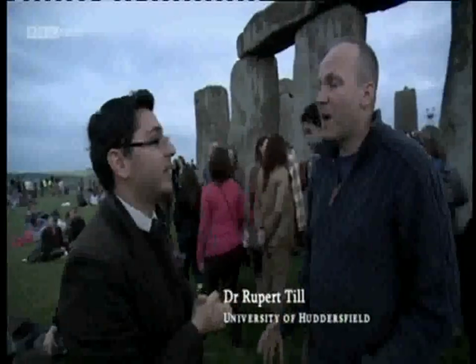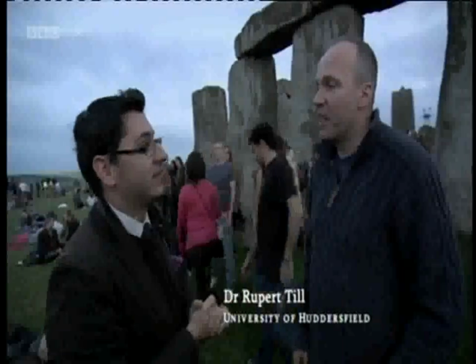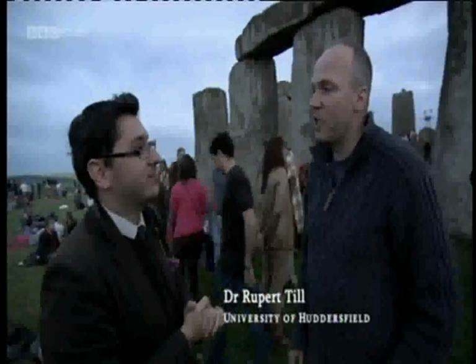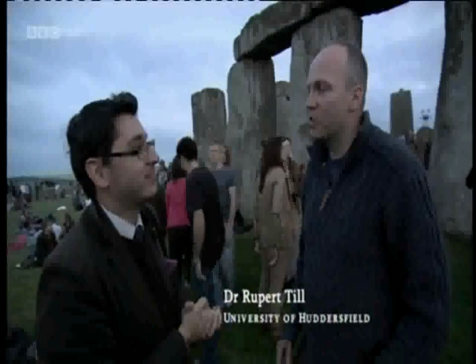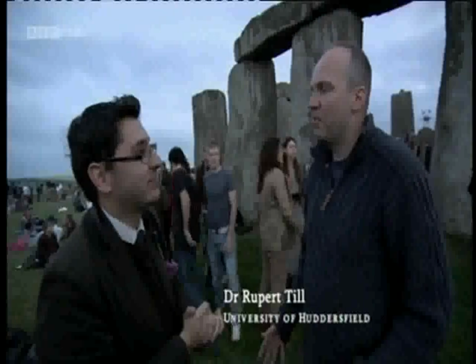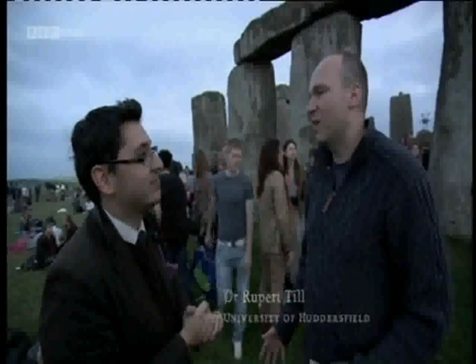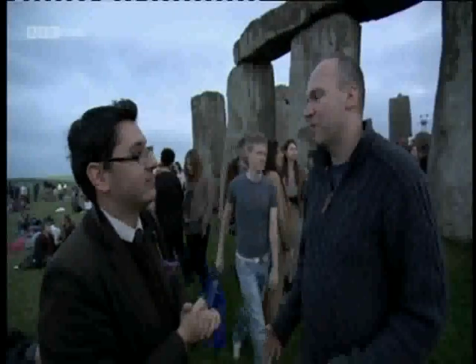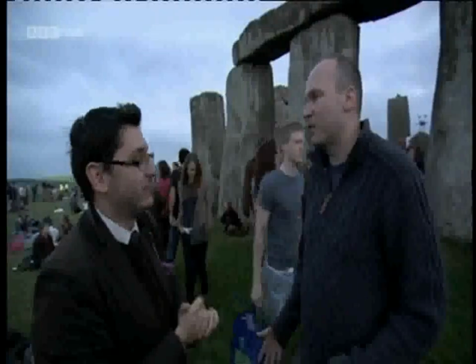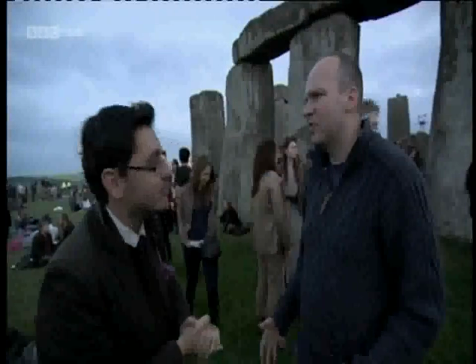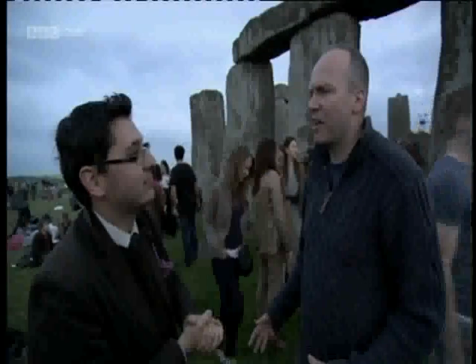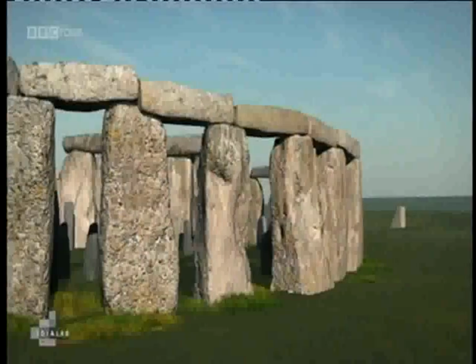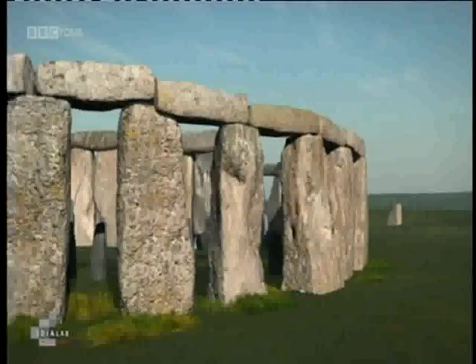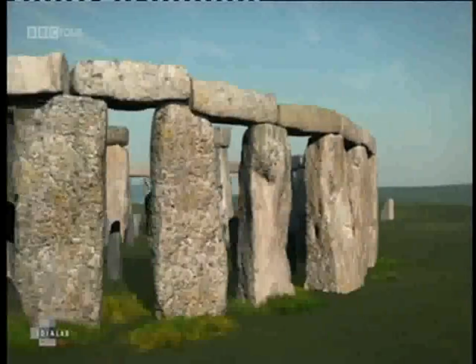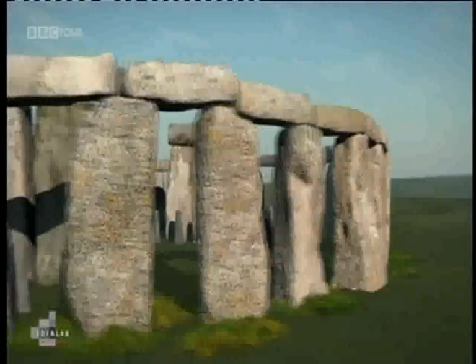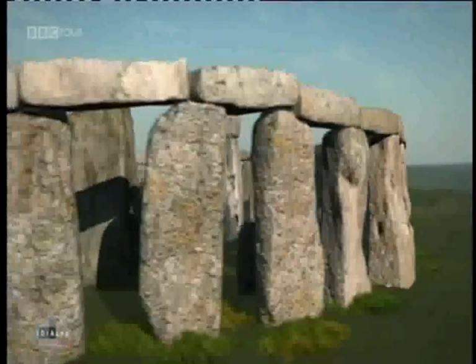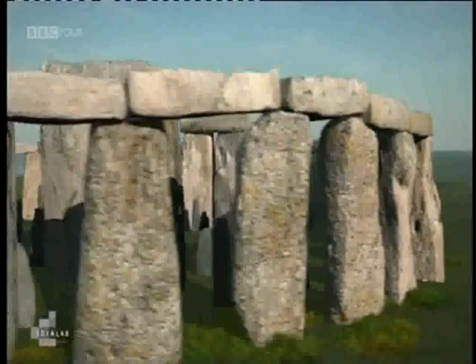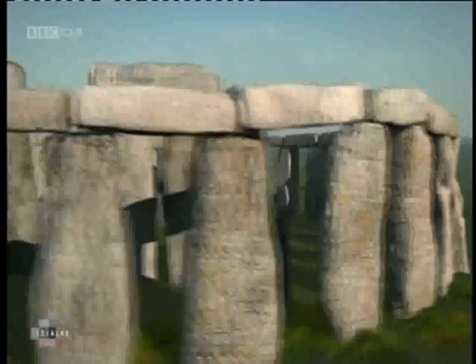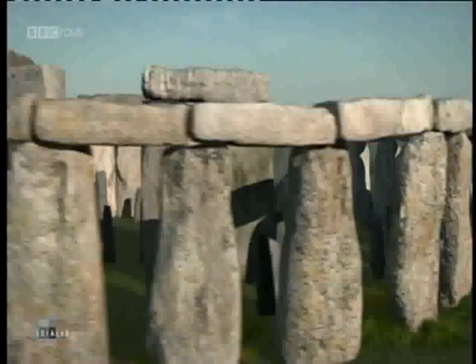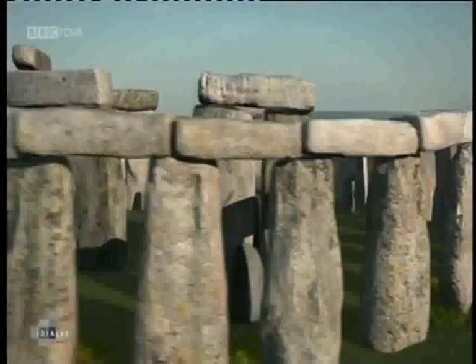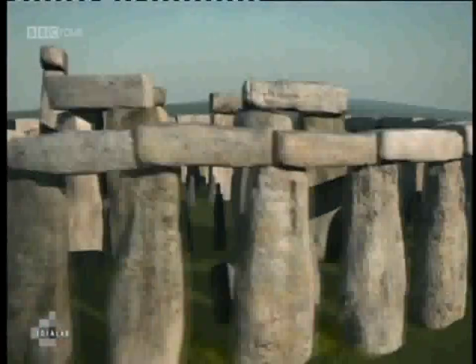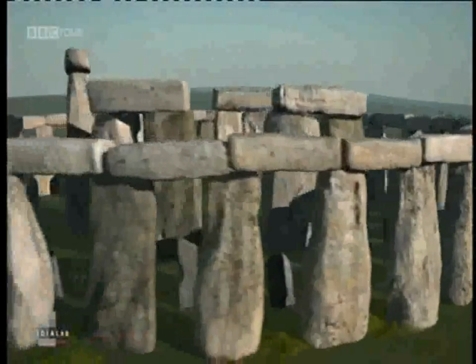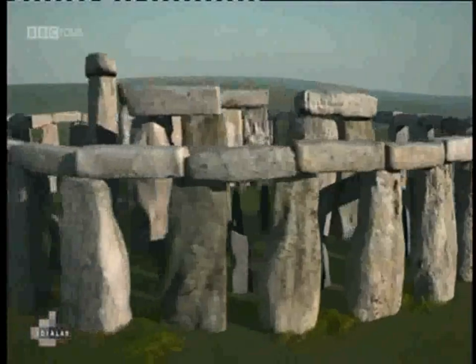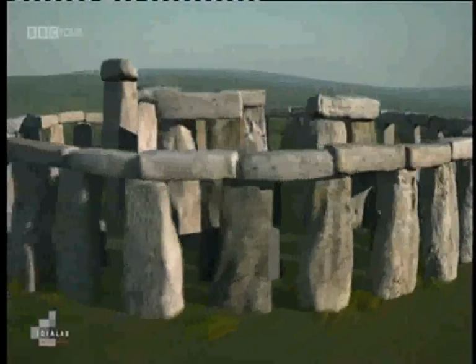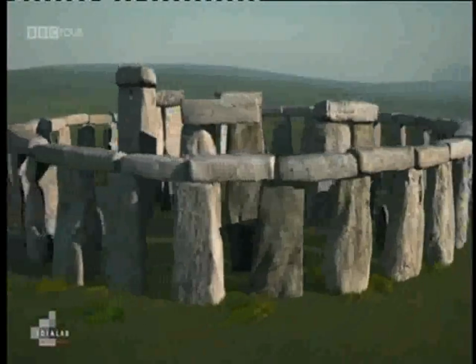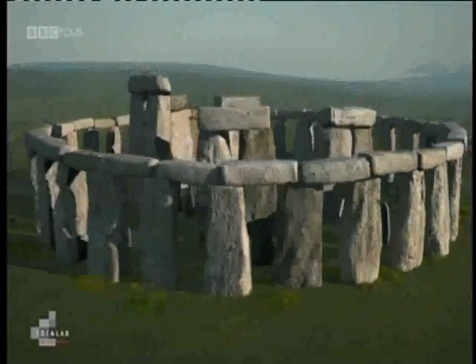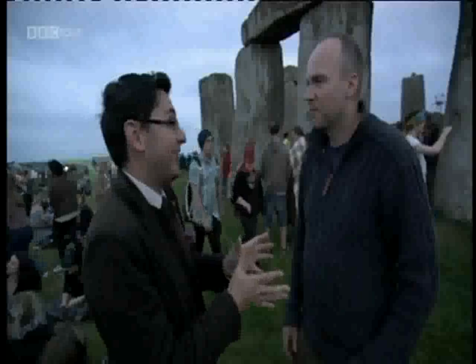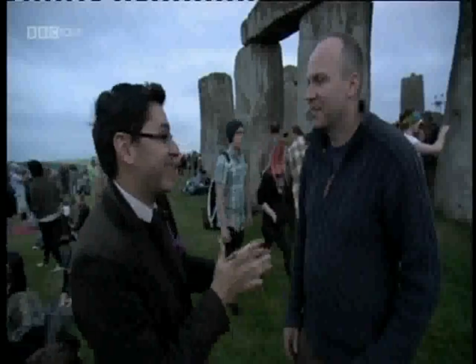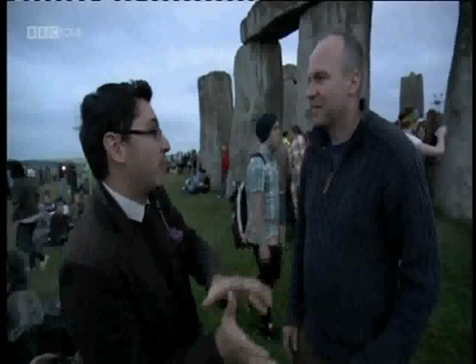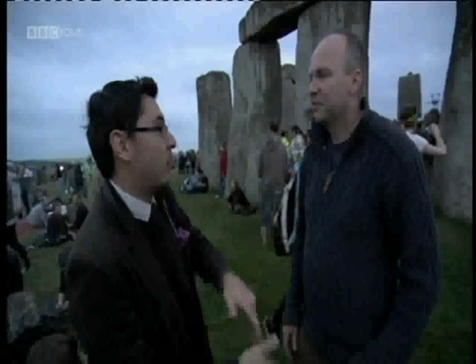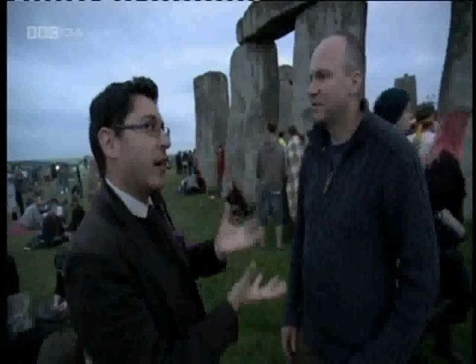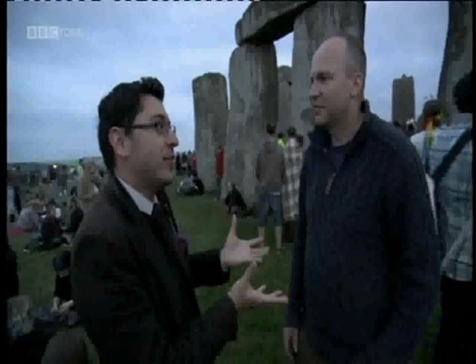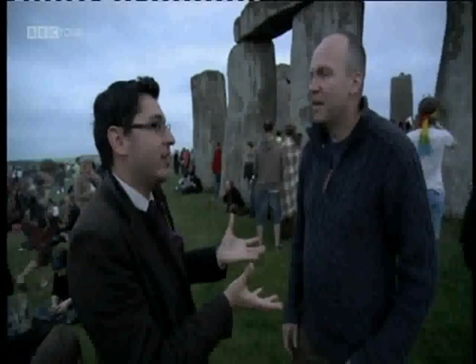It's my background in sound, so what struck me immediately about this space was what it sounded like inside. We wanted to model that sound and hear what it might have sounded like 5,000 years ago. So you have essentially developed a time machine, if you like, that allows people to go back — what, 5,000 years or so?